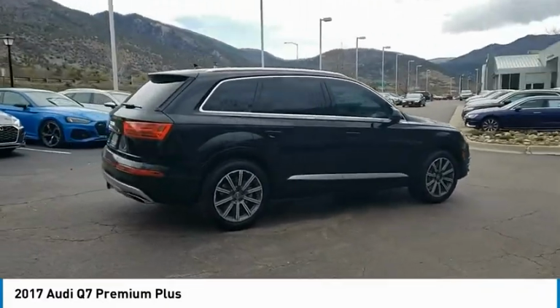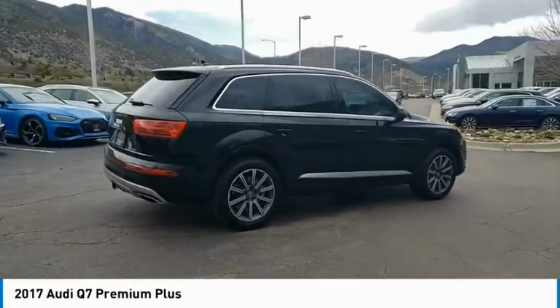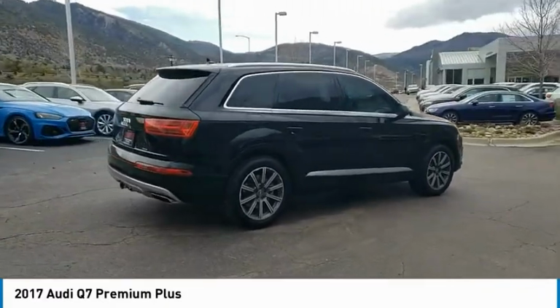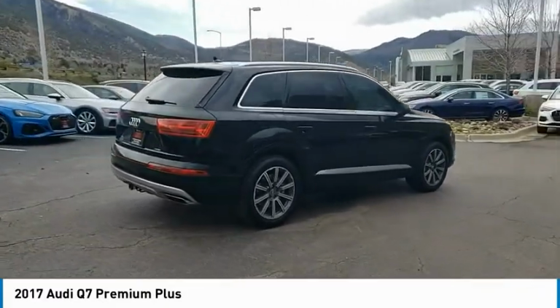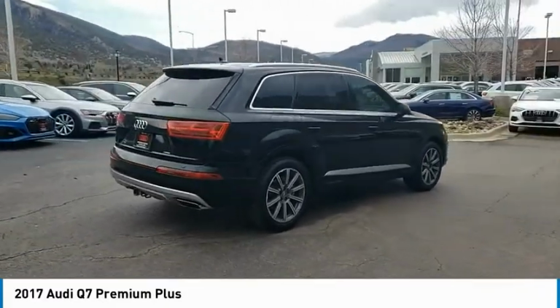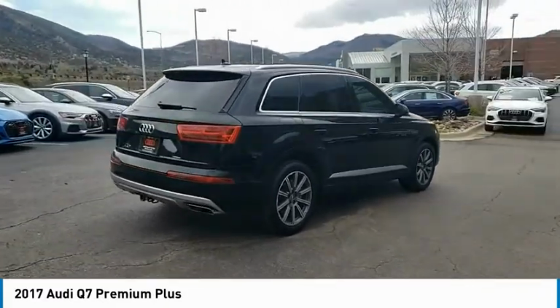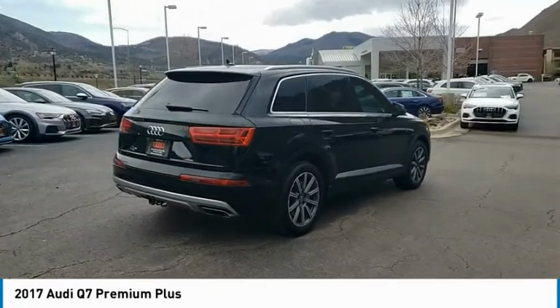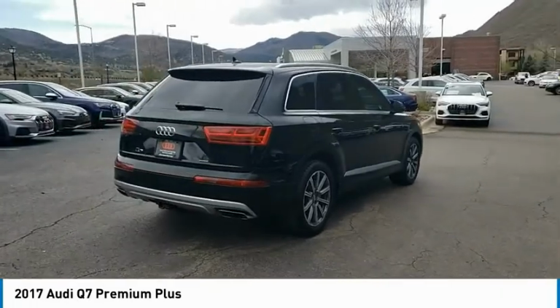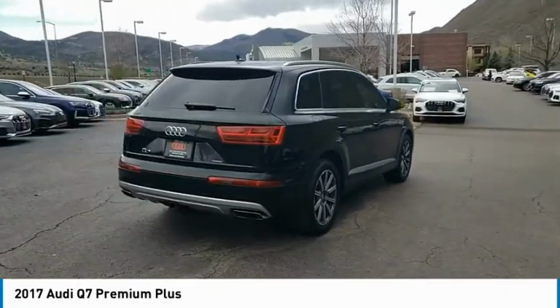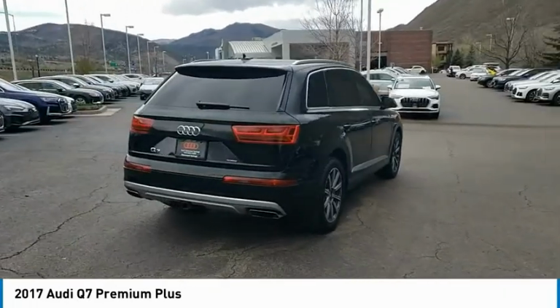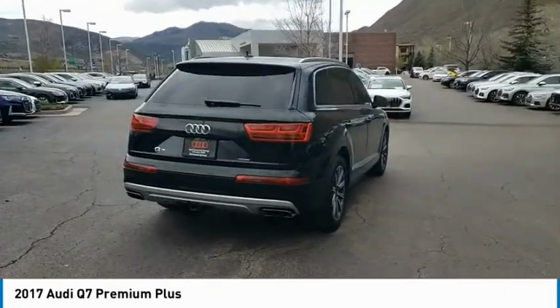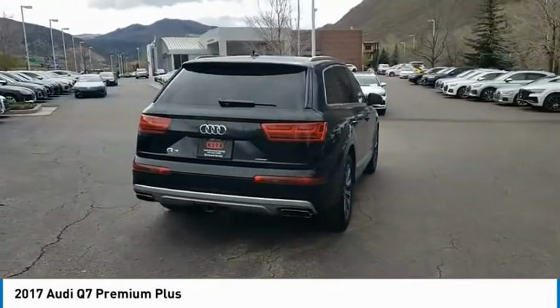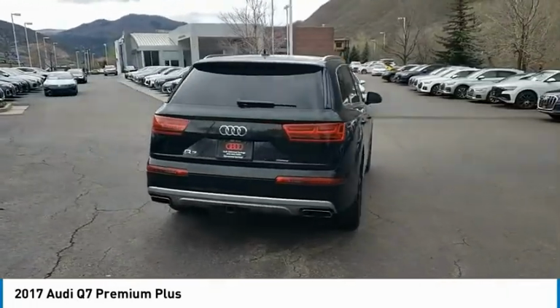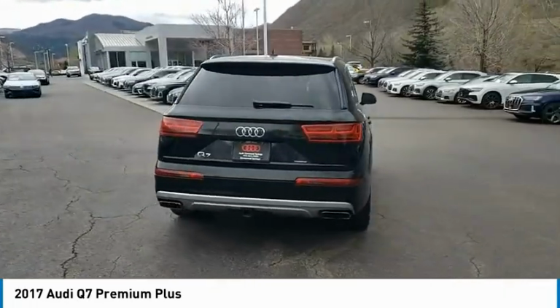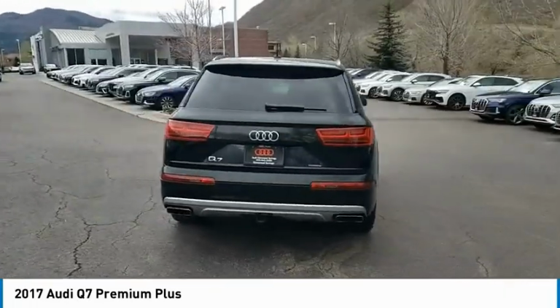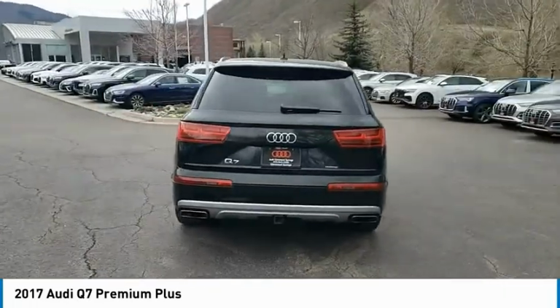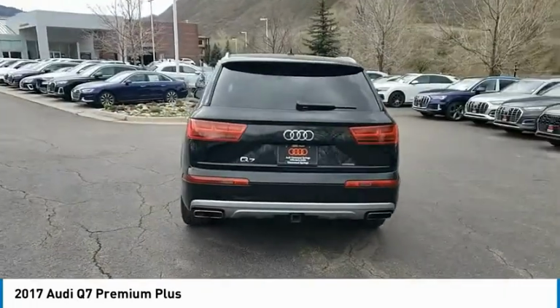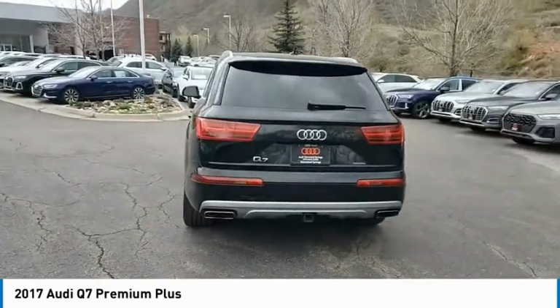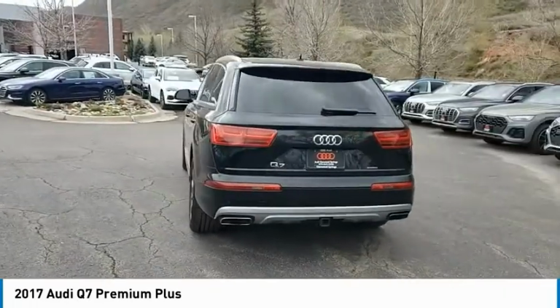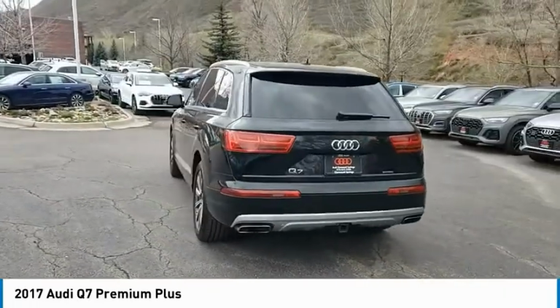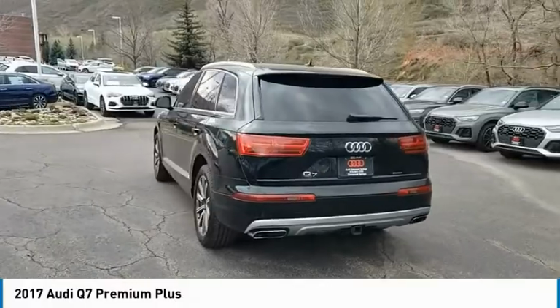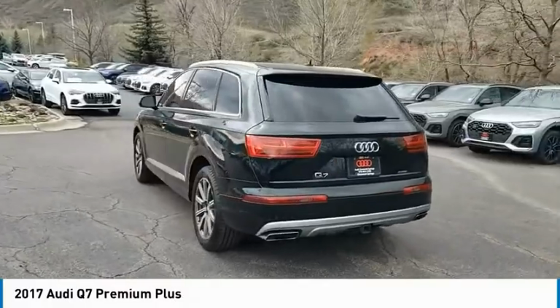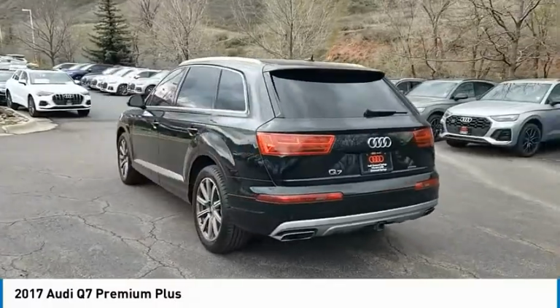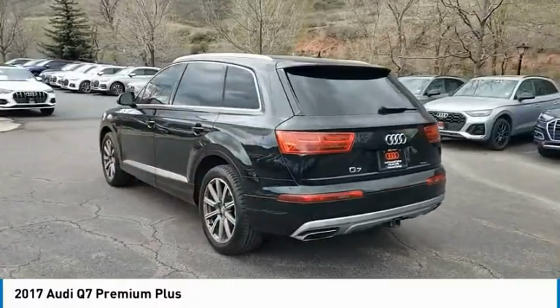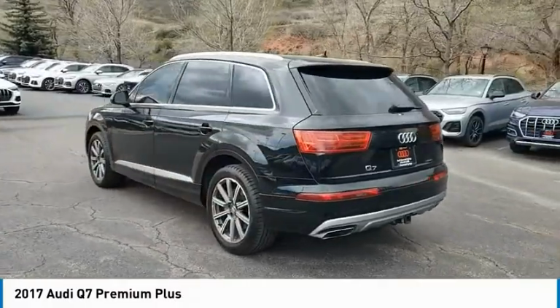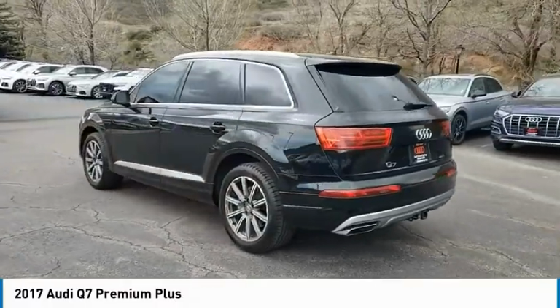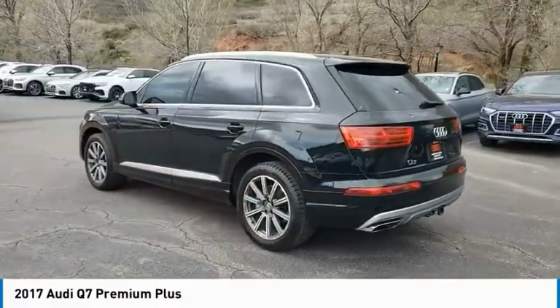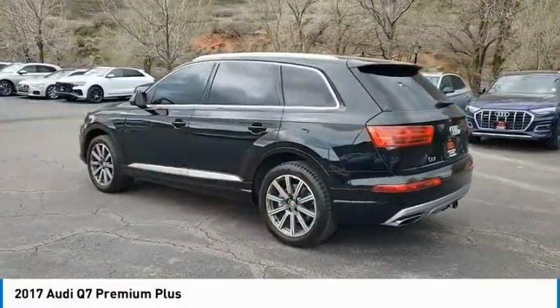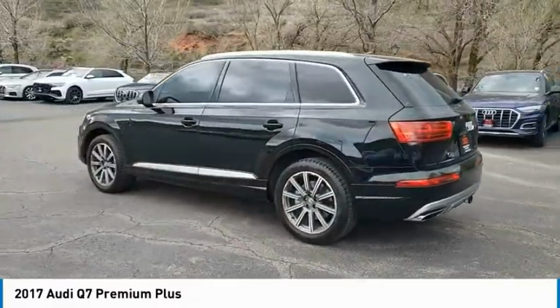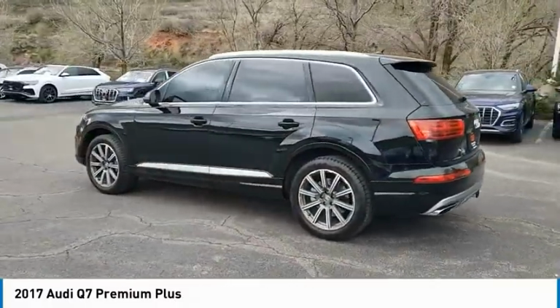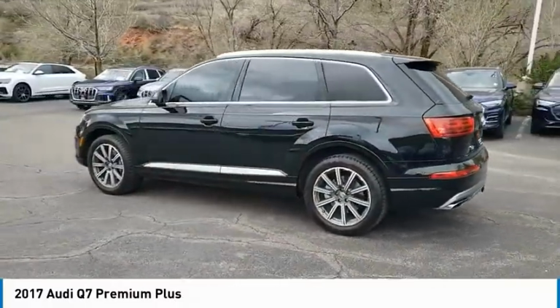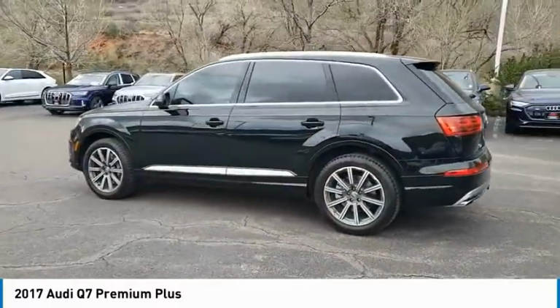Tire pressure monitor, turbocharged, panoramic roof, all-wheel drive, aluminum wheels, rear spoiler, power lift gate, brake assist, traction control, stability control.